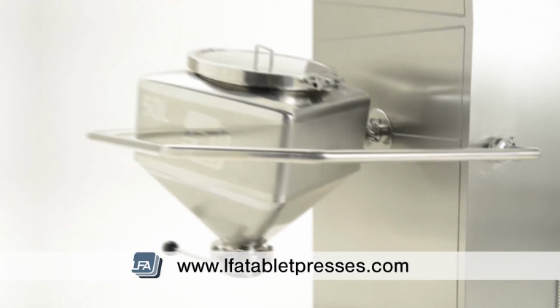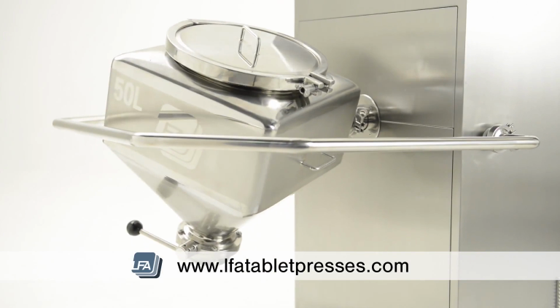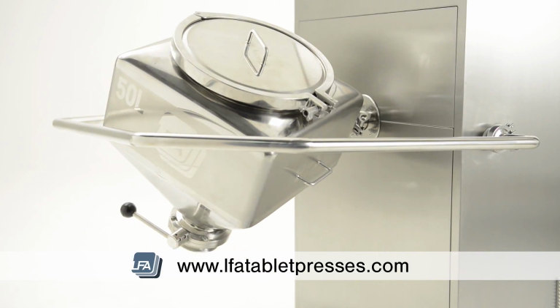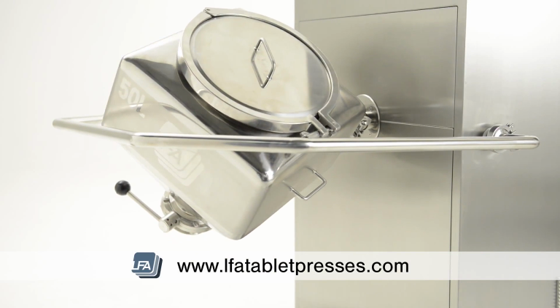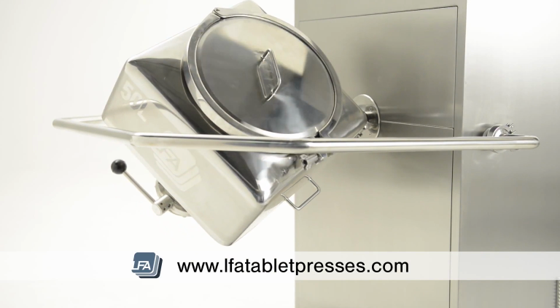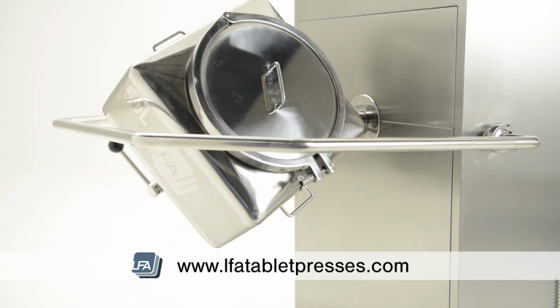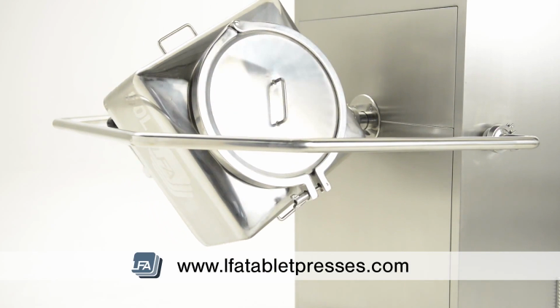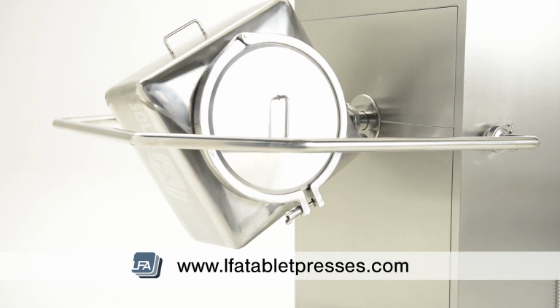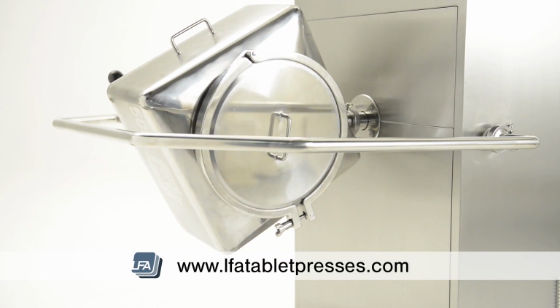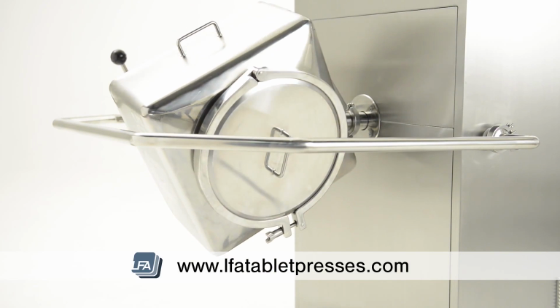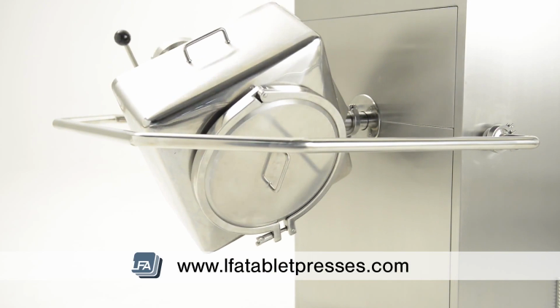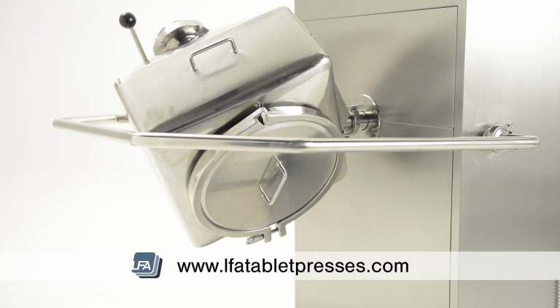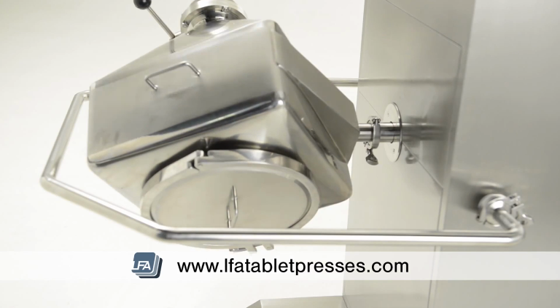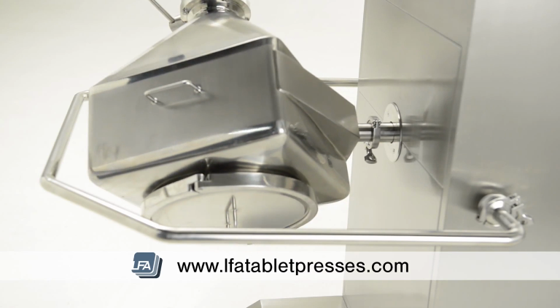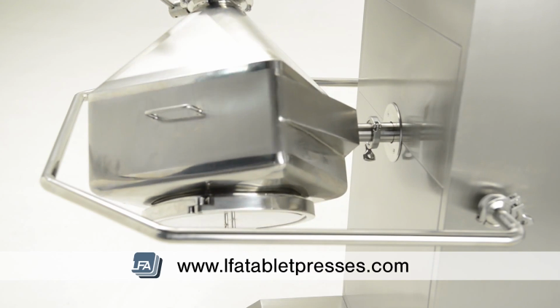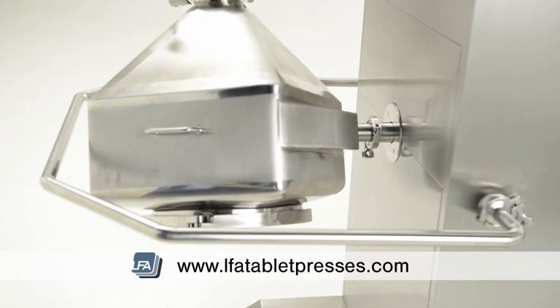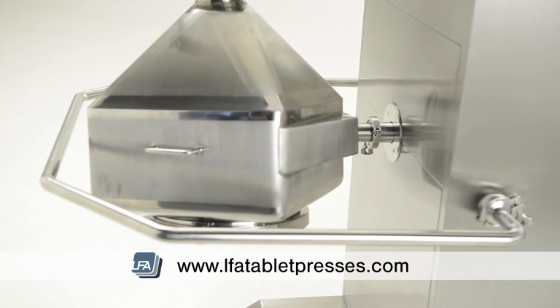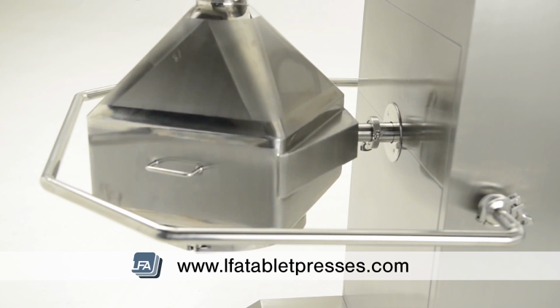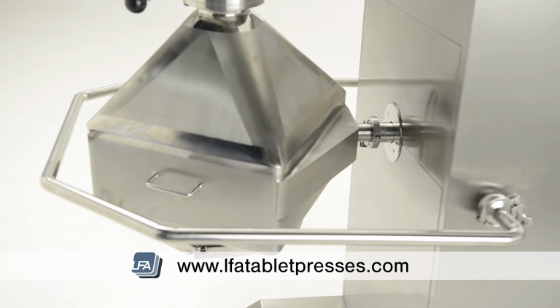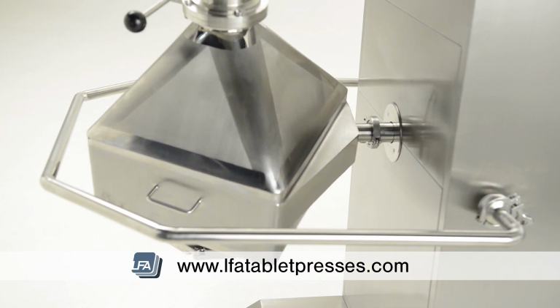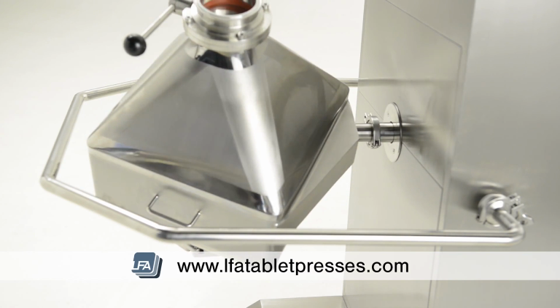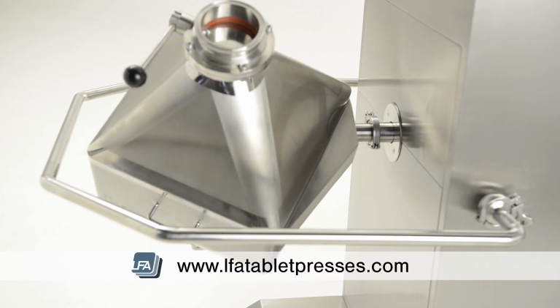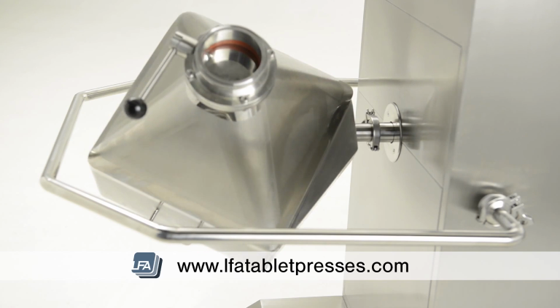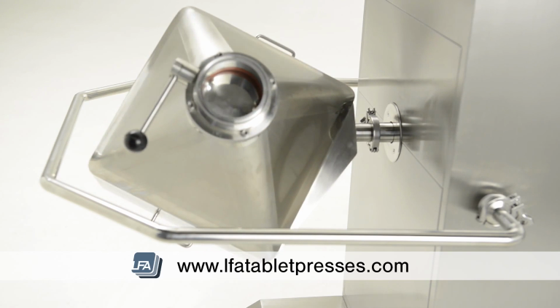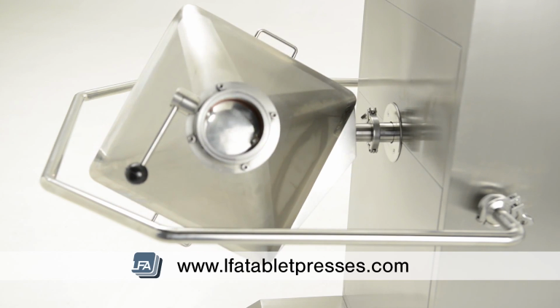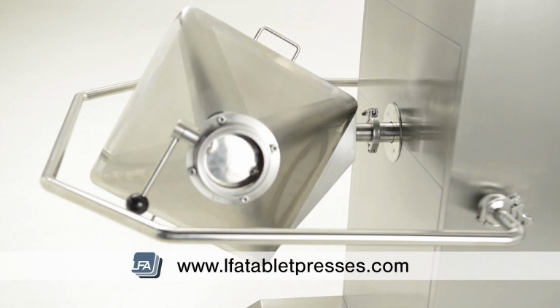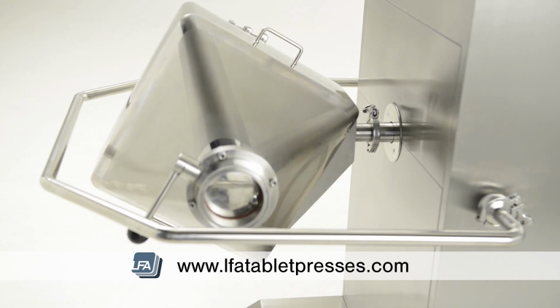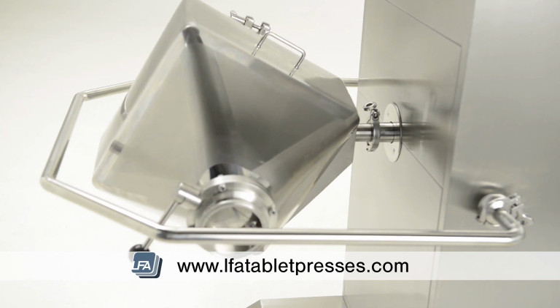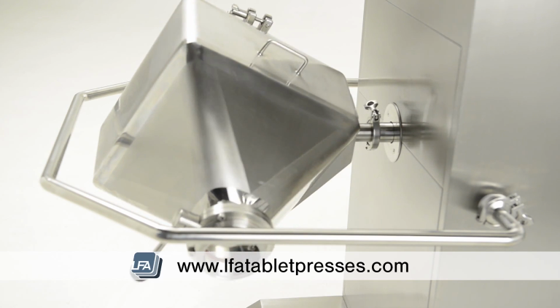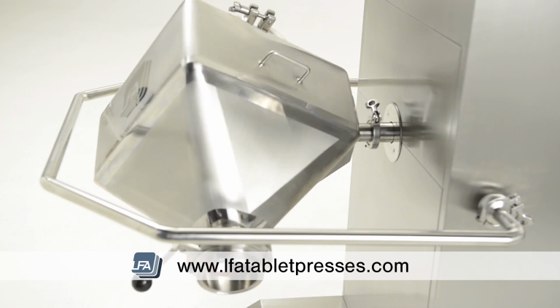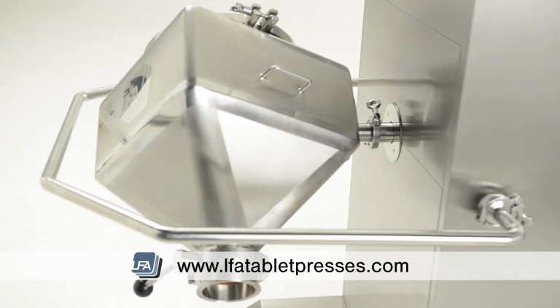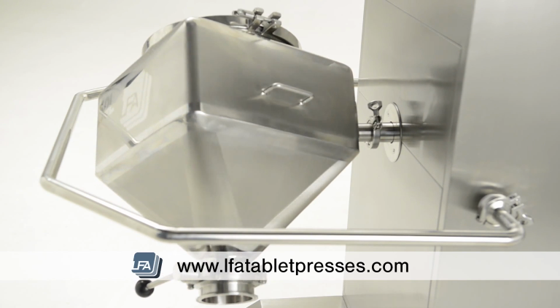The LSM mixer is able to reach speeds of up to 15 rpm. Available in a range of finishes including 304 and 316 stainless steel, with its inbuilt safety features making the LSM mixer both CE and GMP compliant.